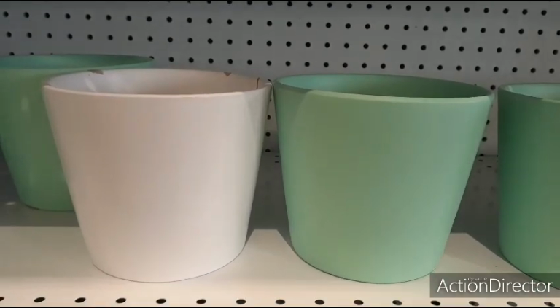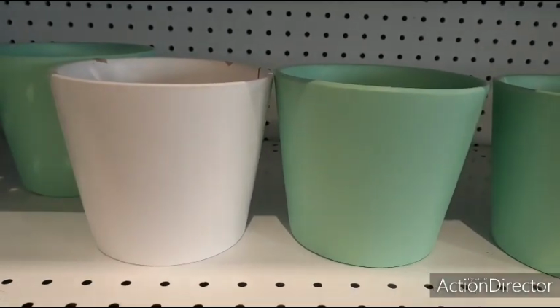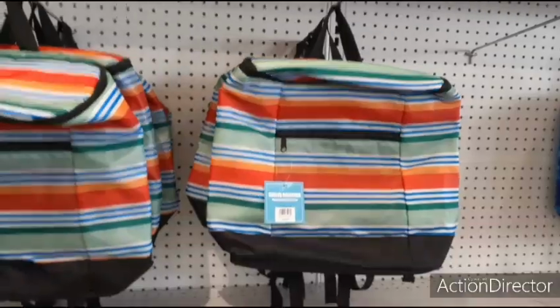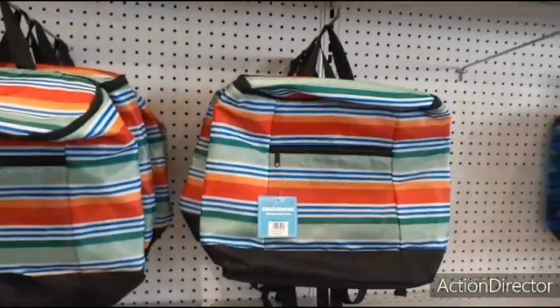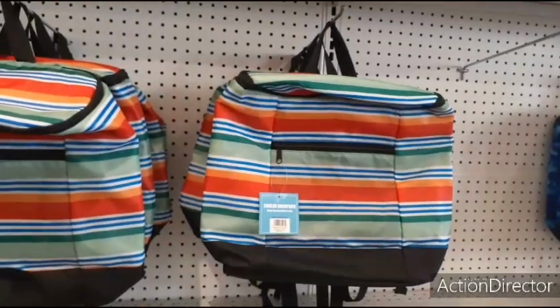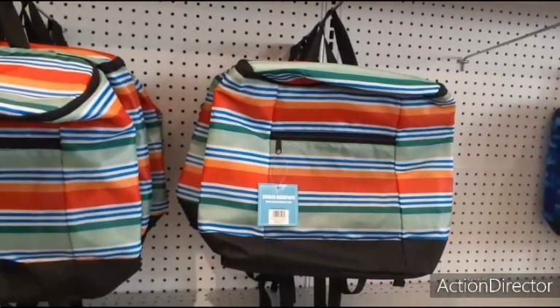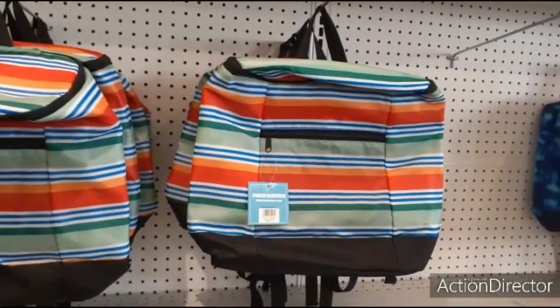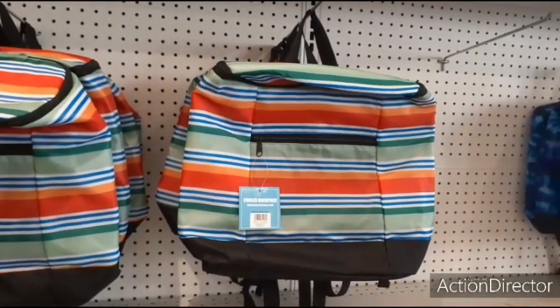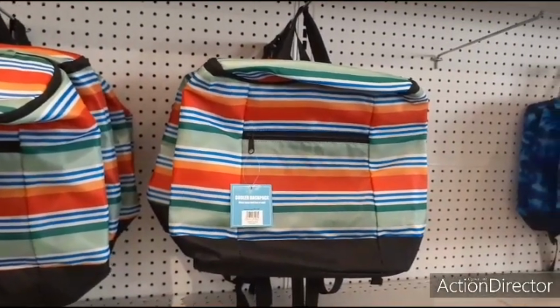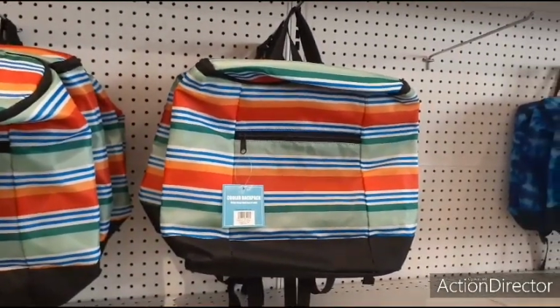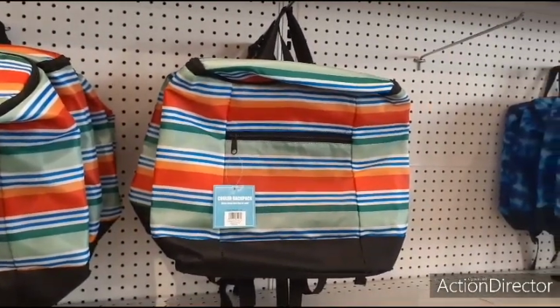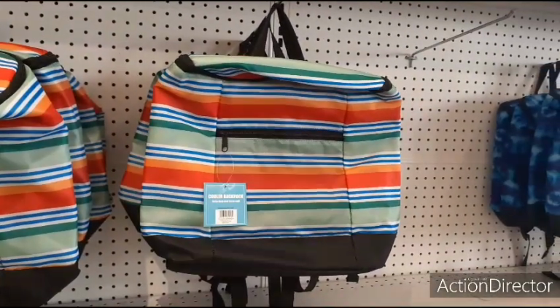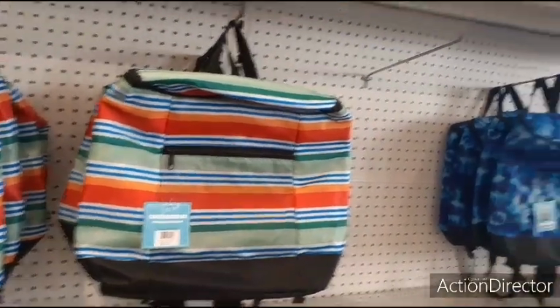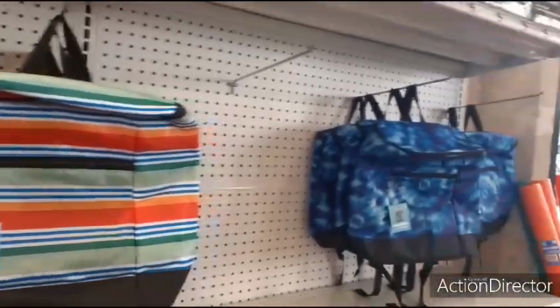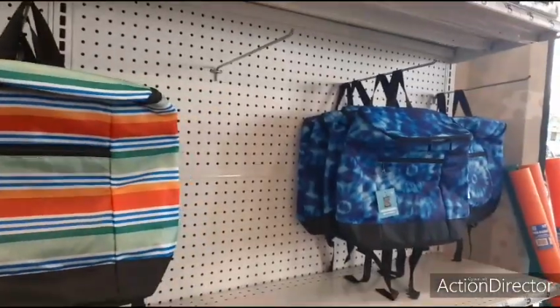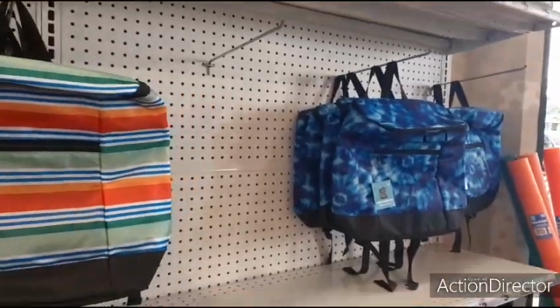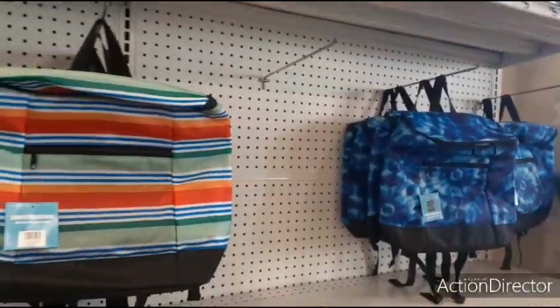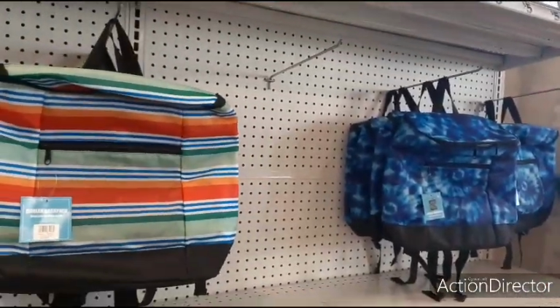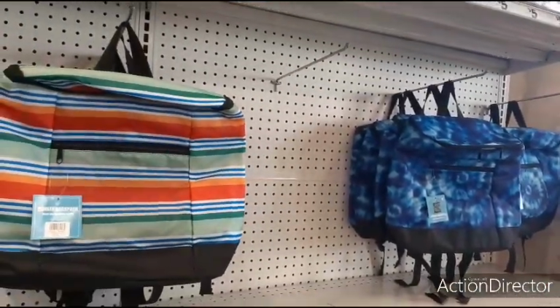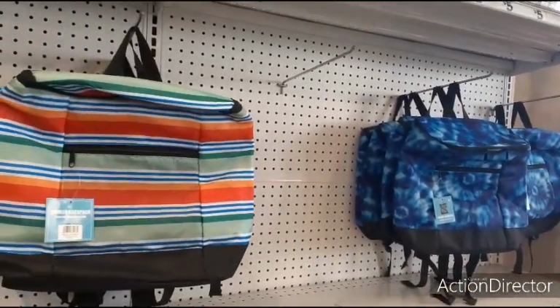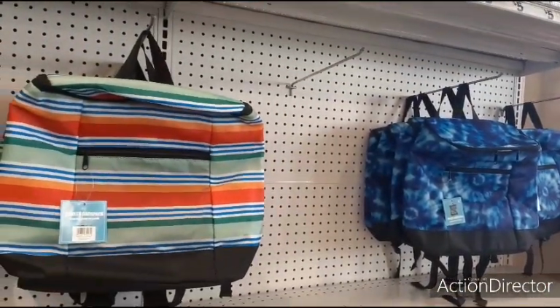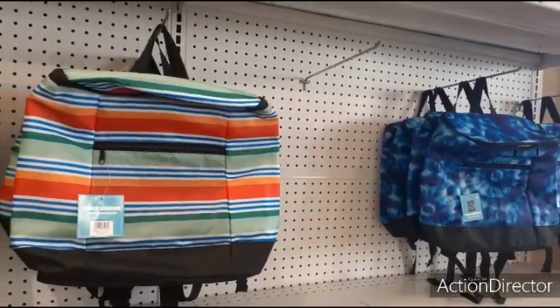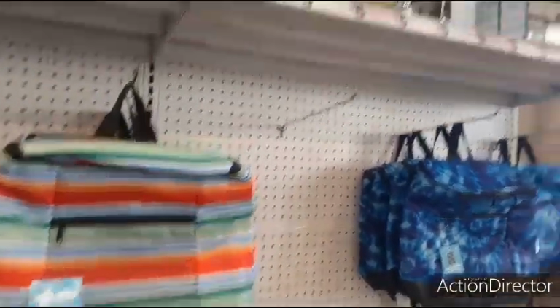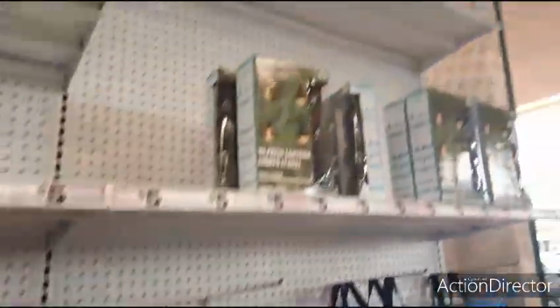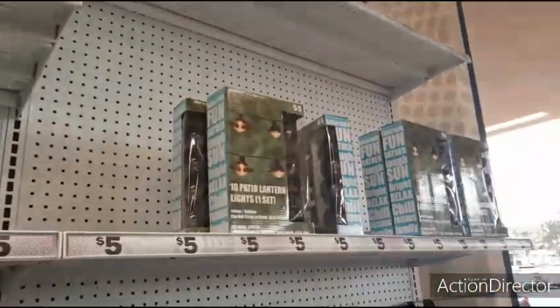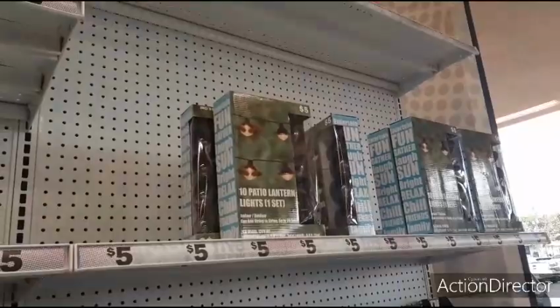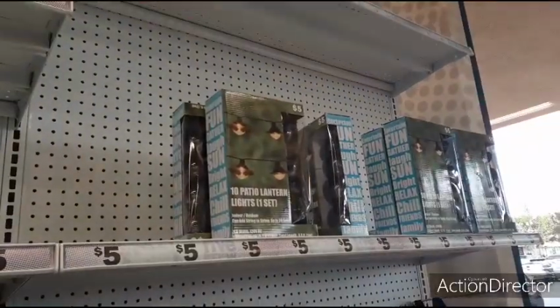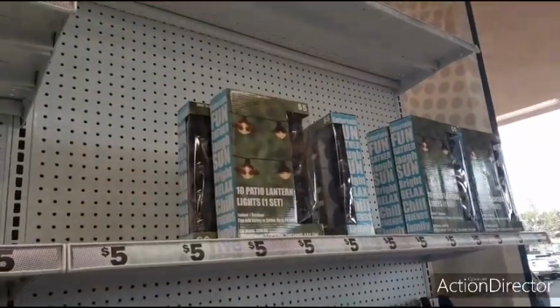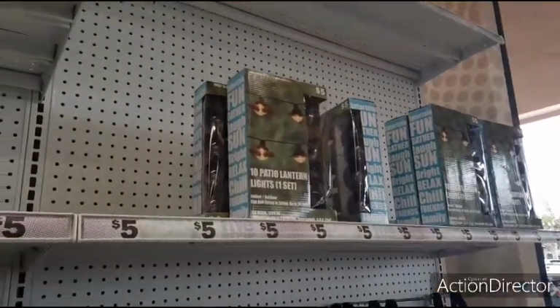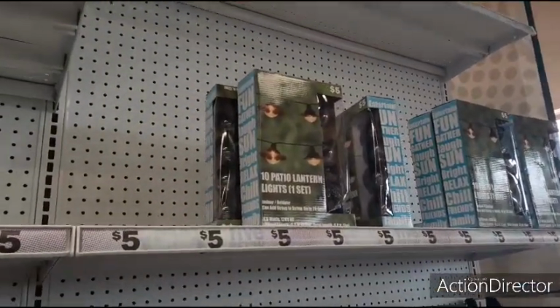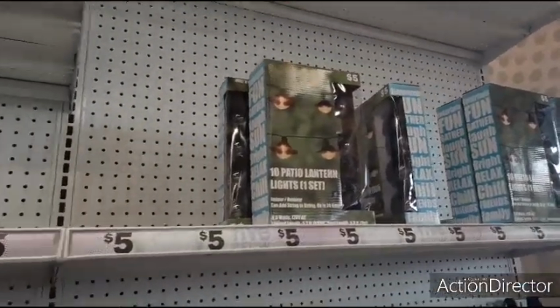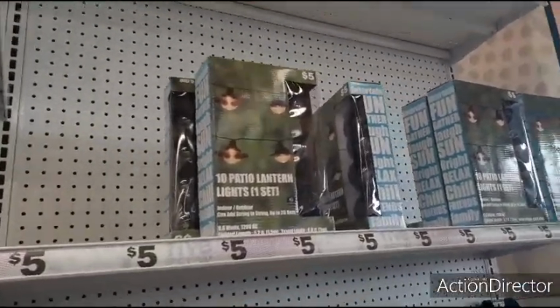They also have these cute cooler backpacks for only five dollars. They have it in this style and also in the blue and white tie-dye, which is really cute.